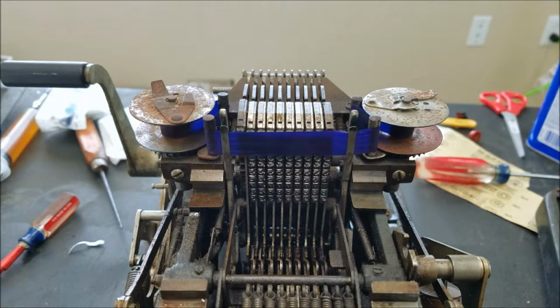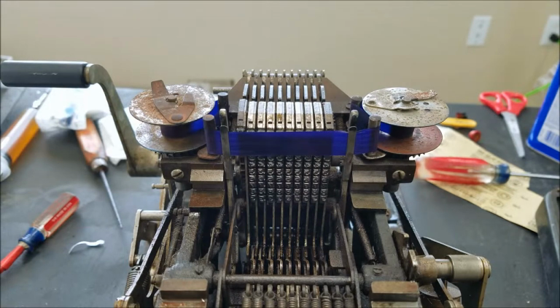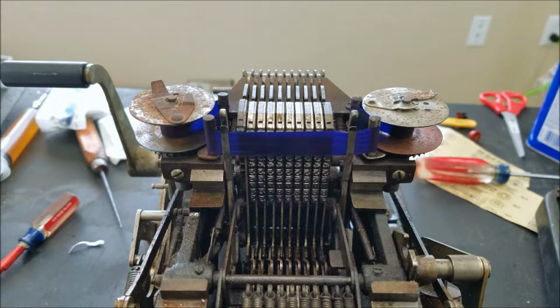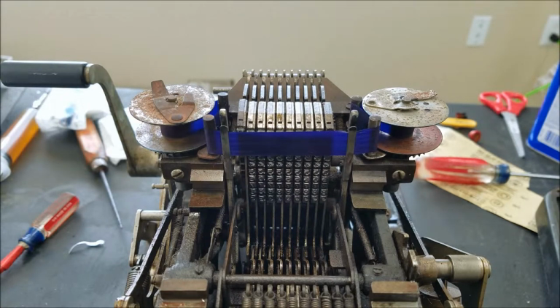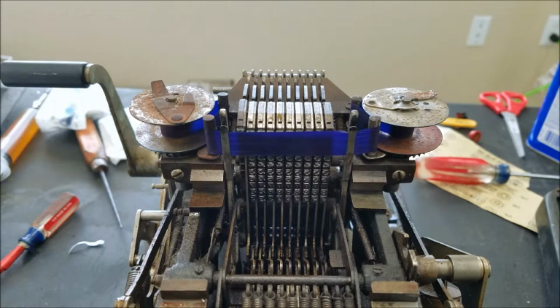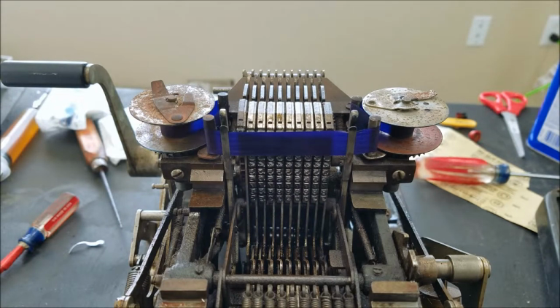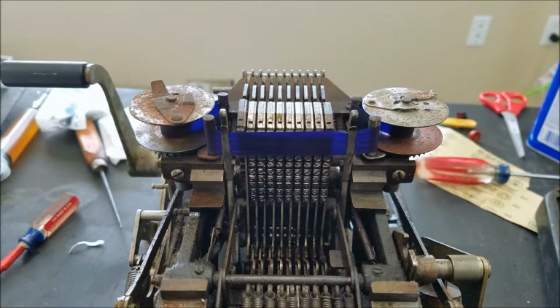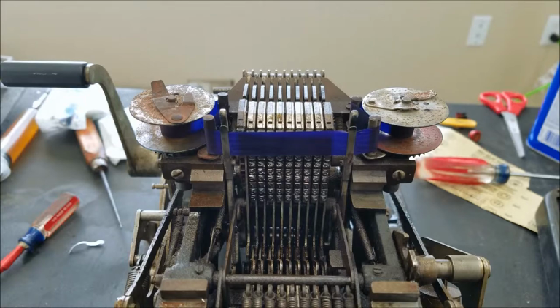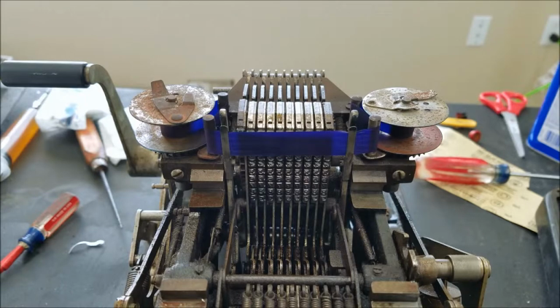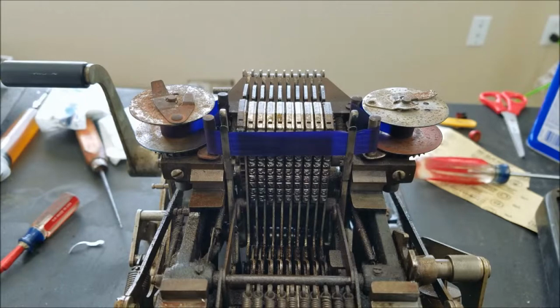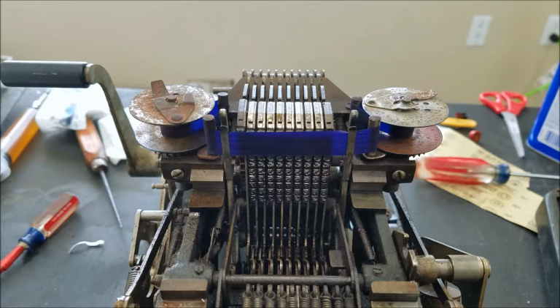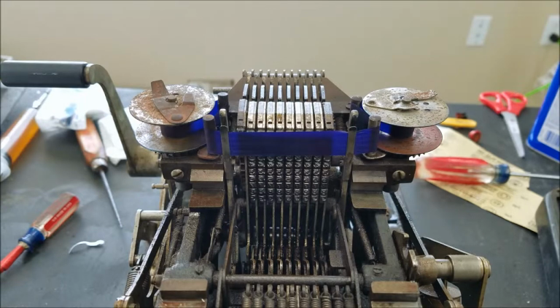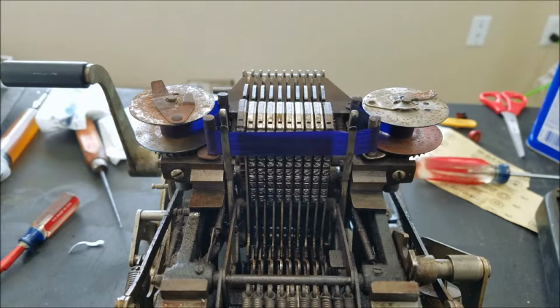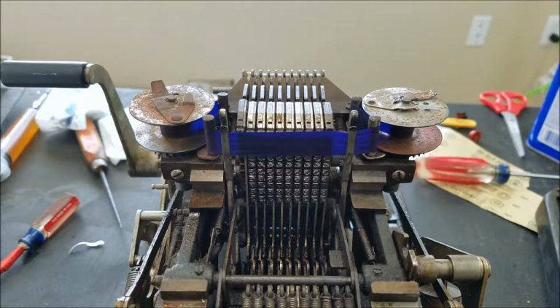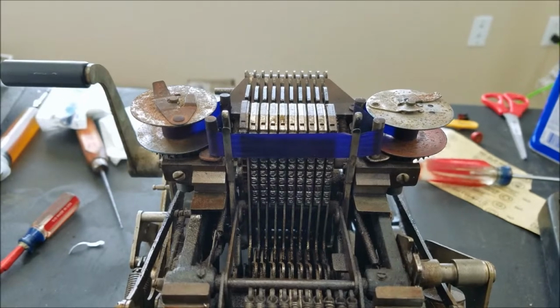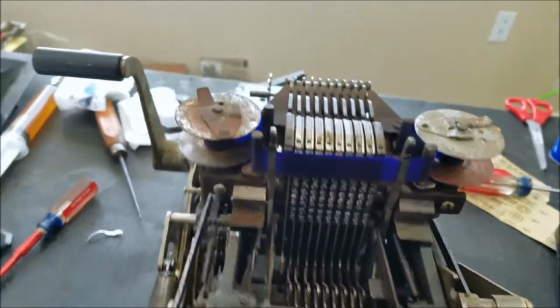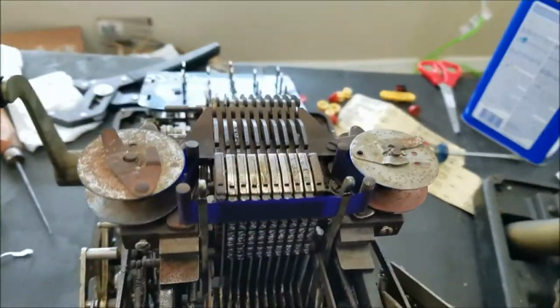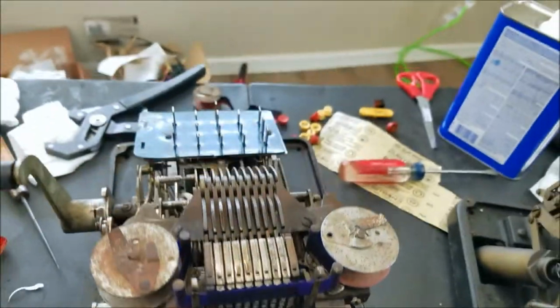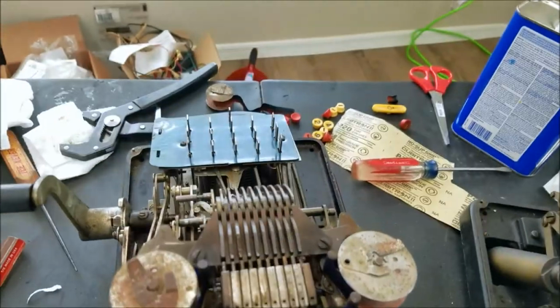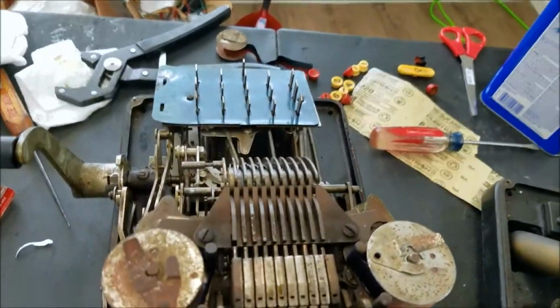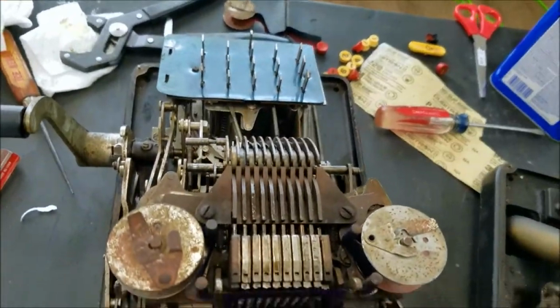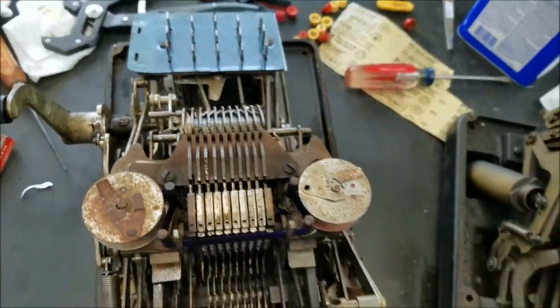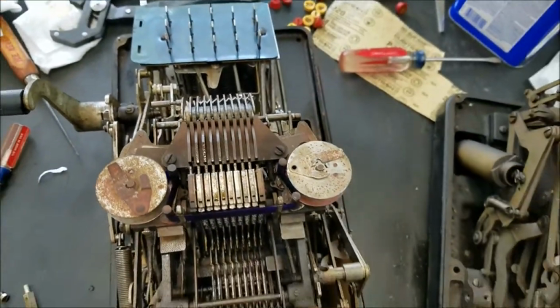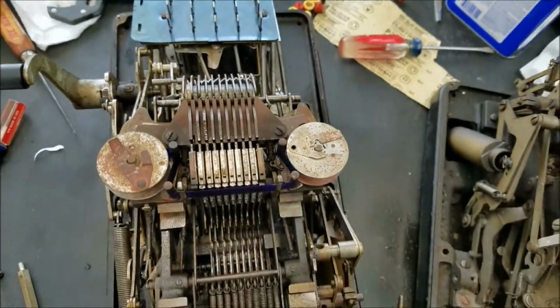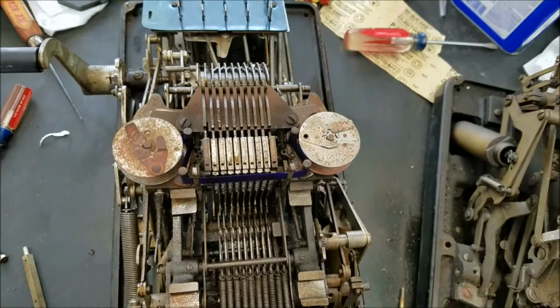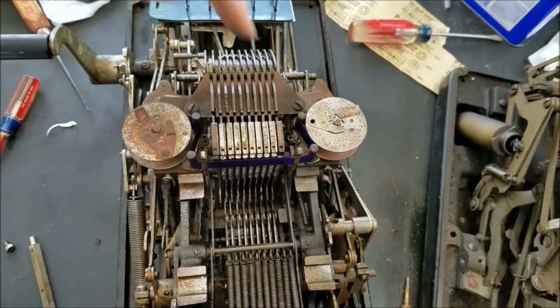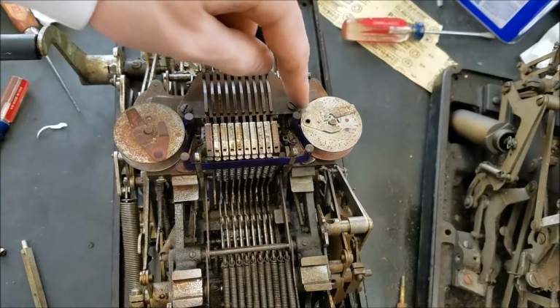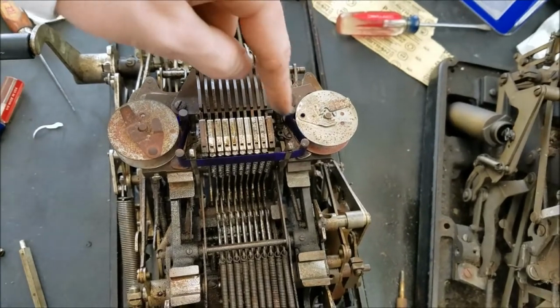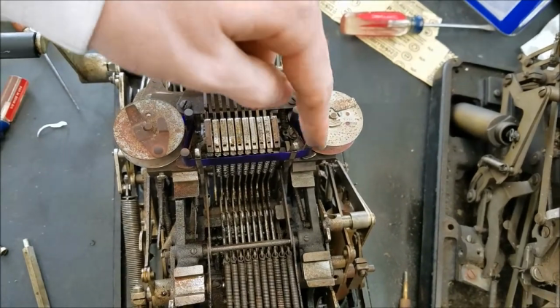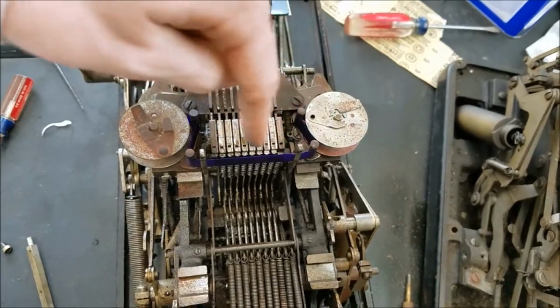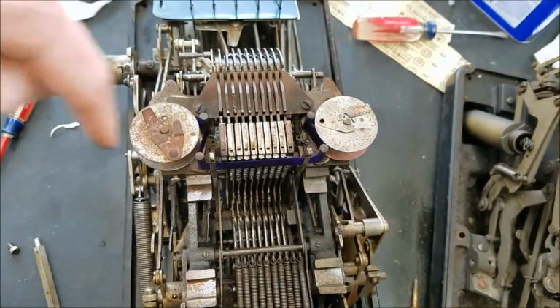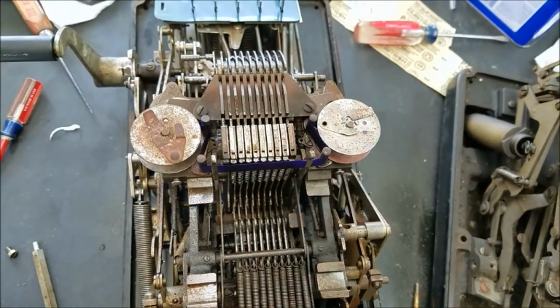I'm not sure if I can show this, but the ribbon does have auto-reversers. So that's the purpose behind this kind of funny track it goes through.